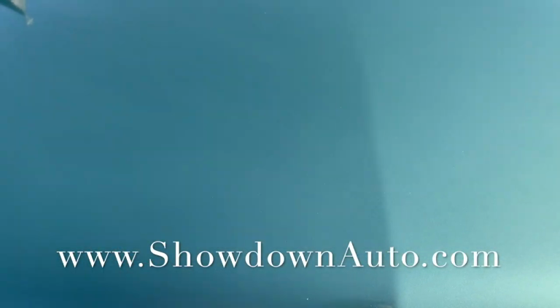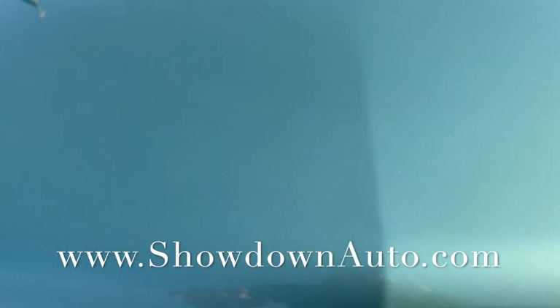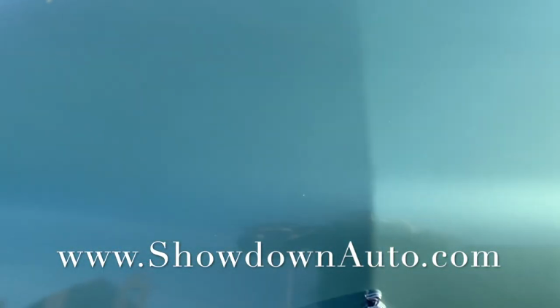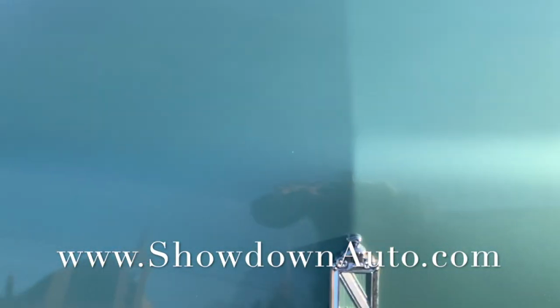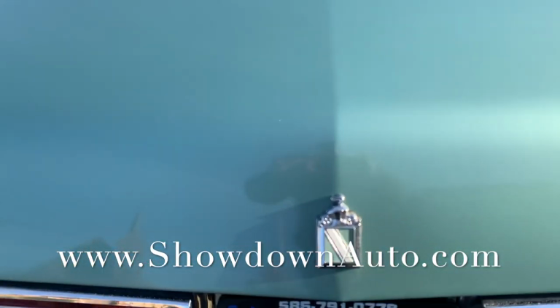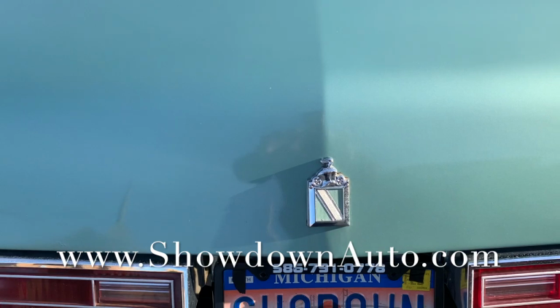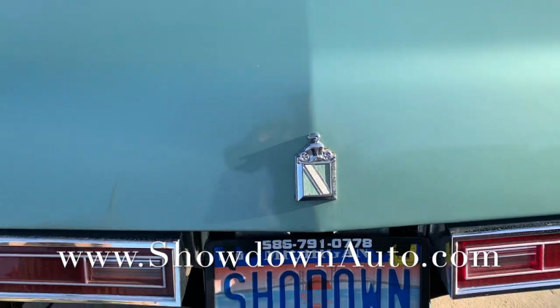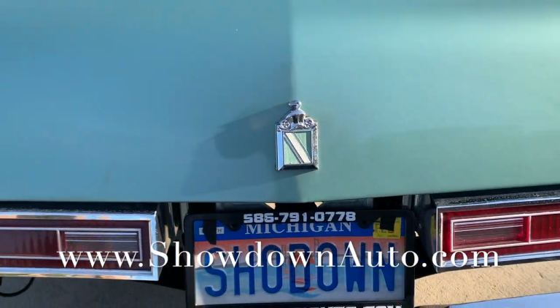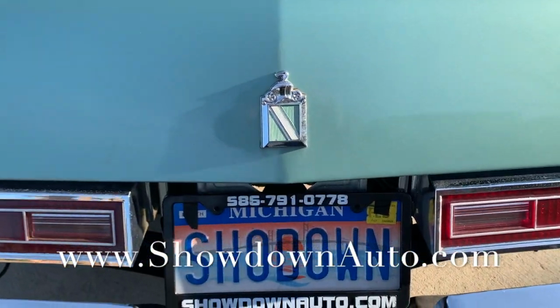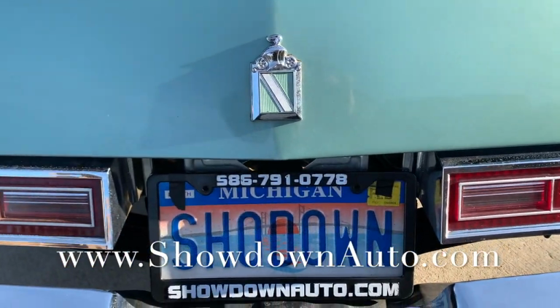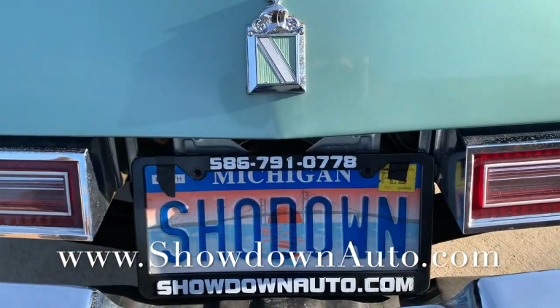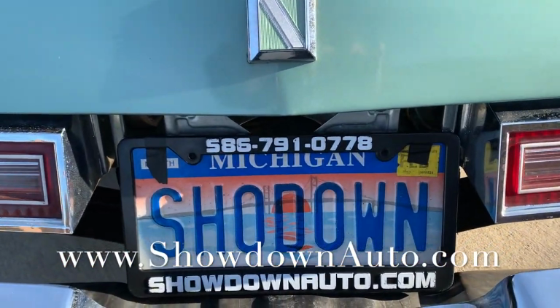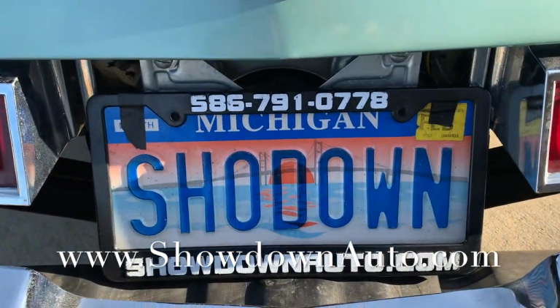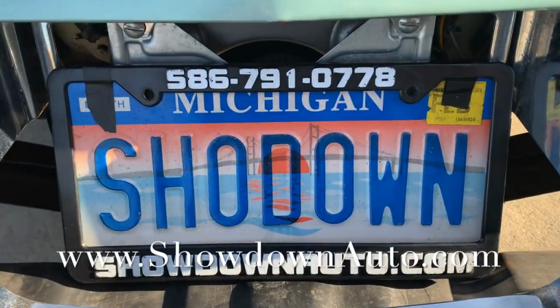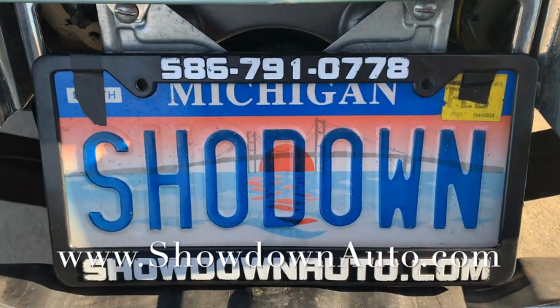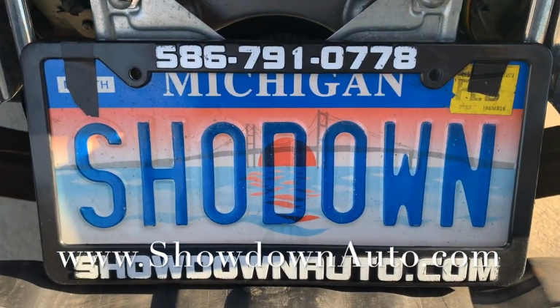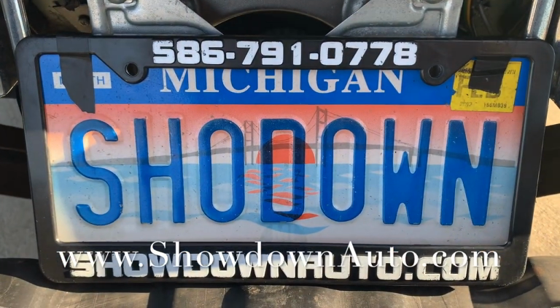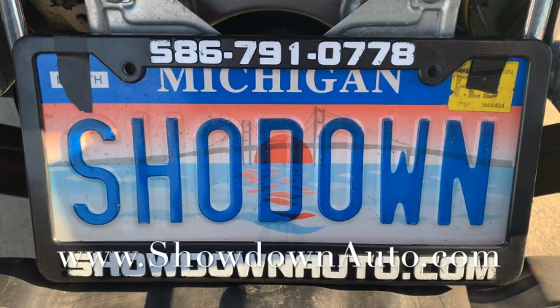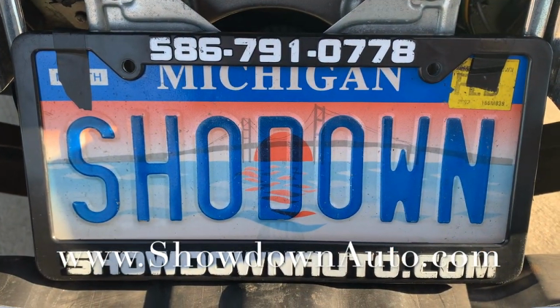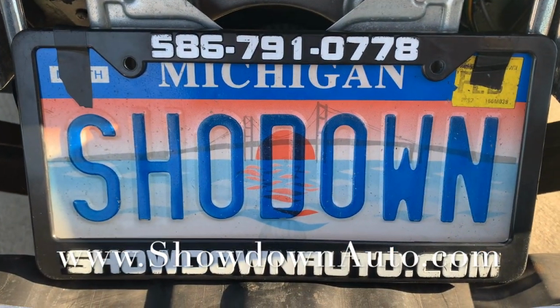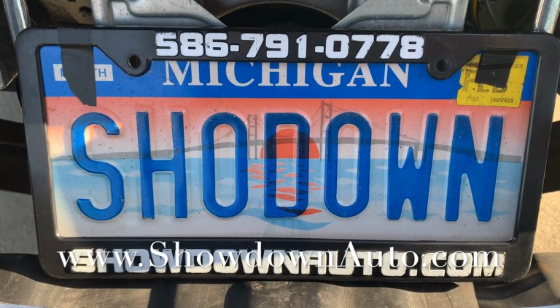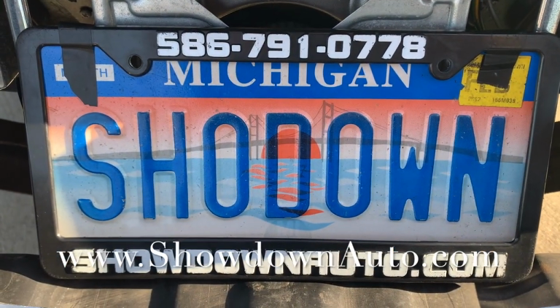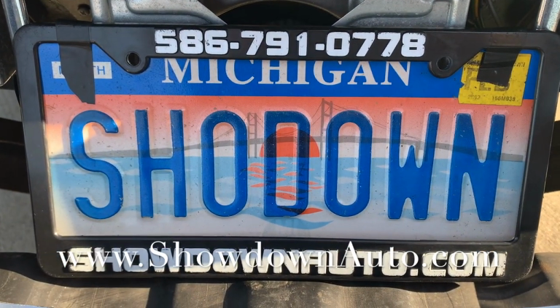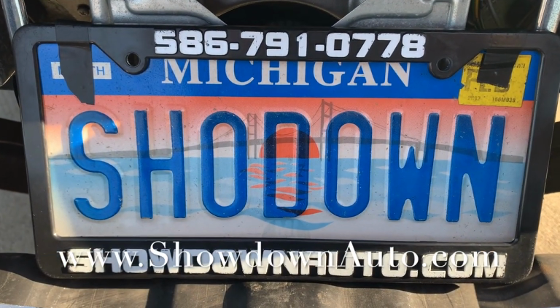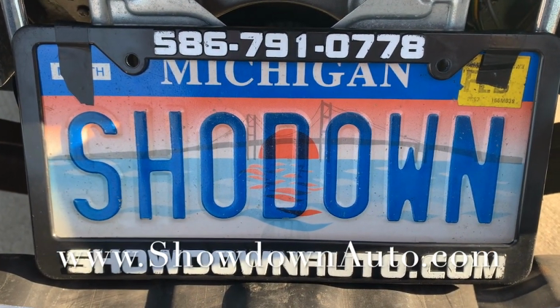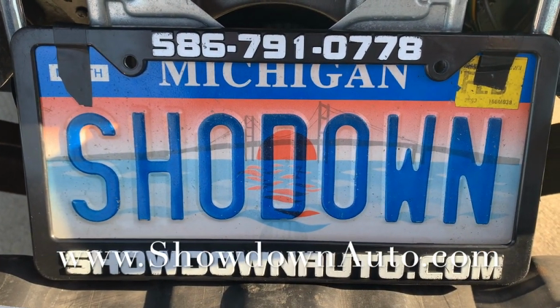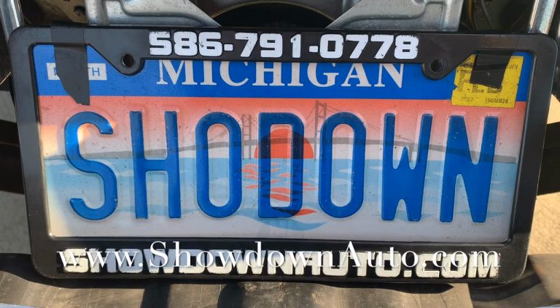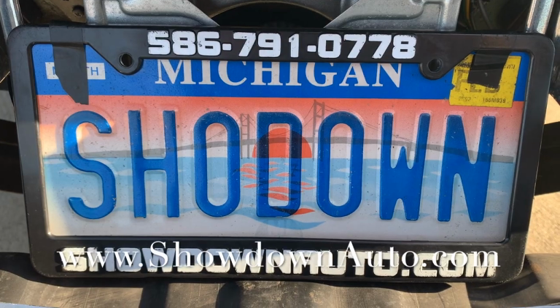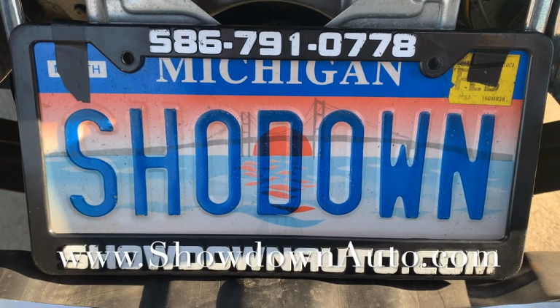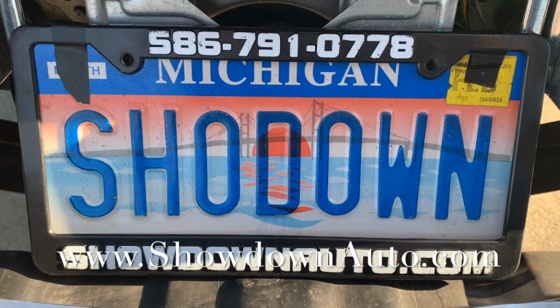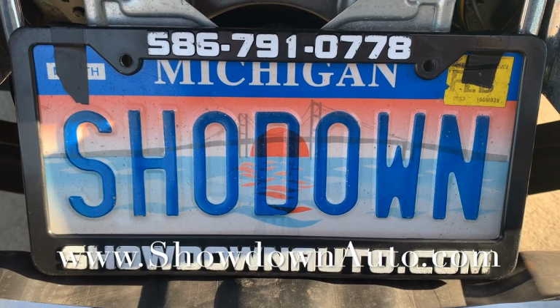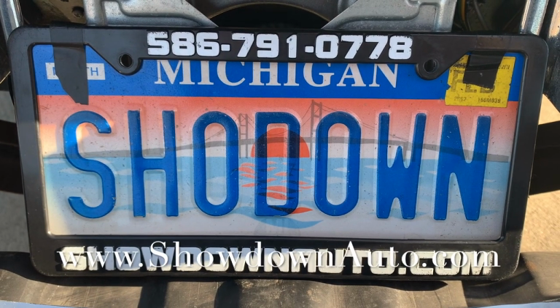If you have any questions at all, my name is Dave. Our number is 586-791-0778. Showdownauto.com. Thanks for watching, take care.